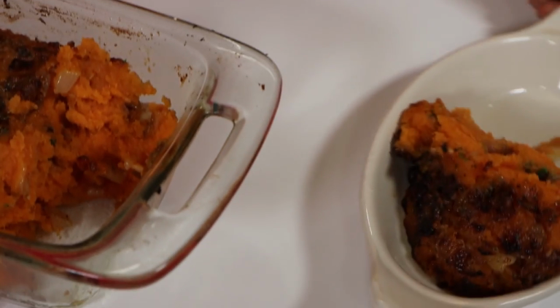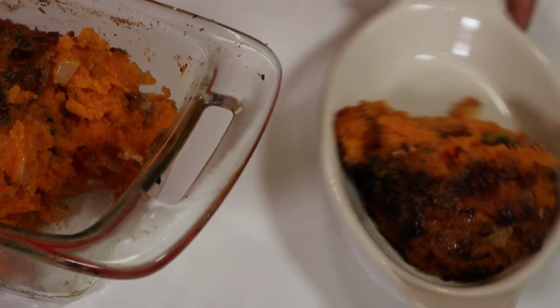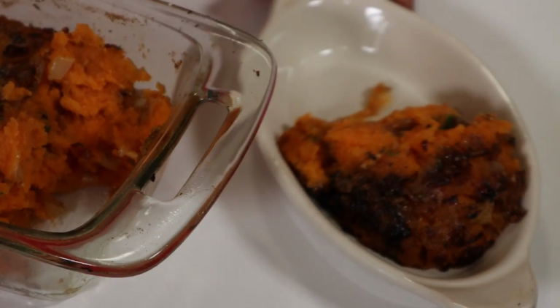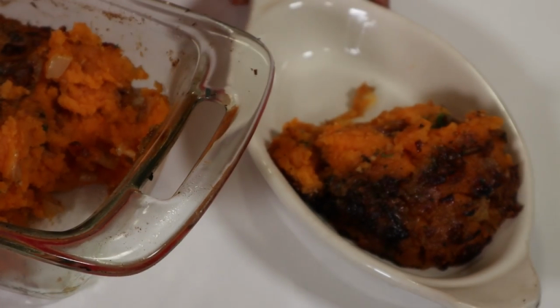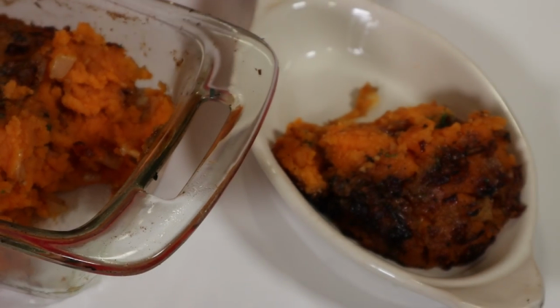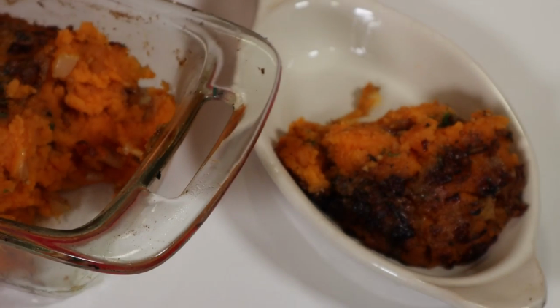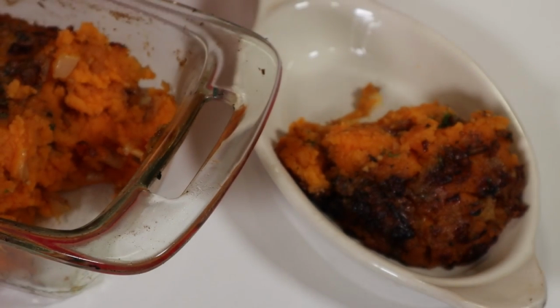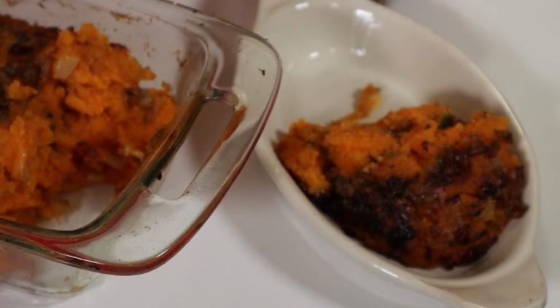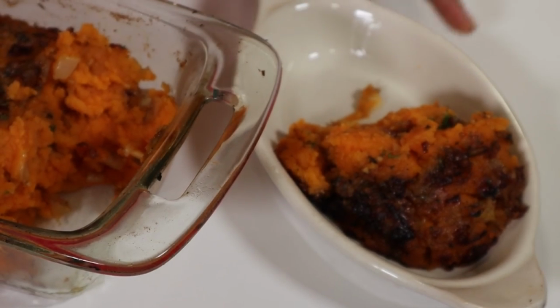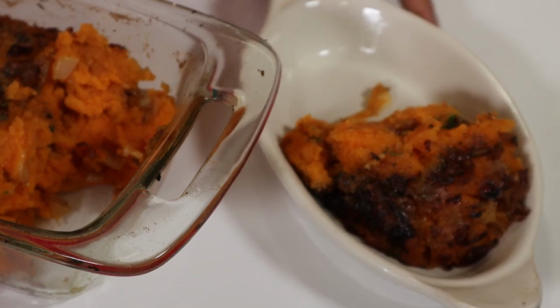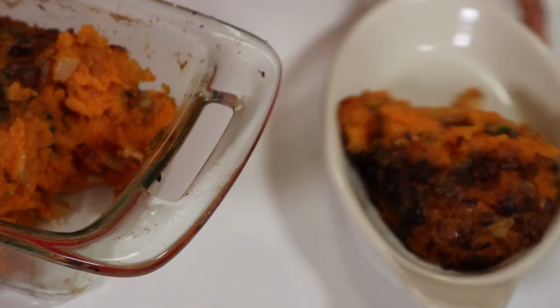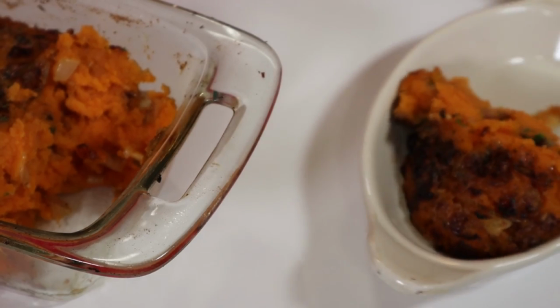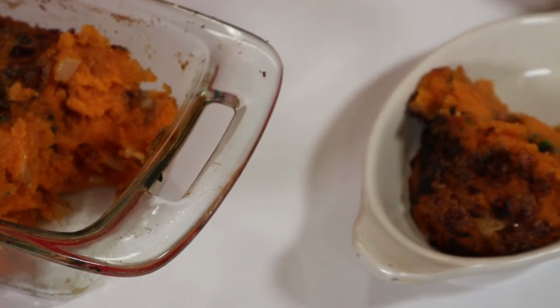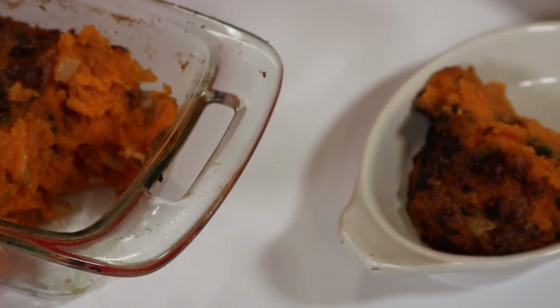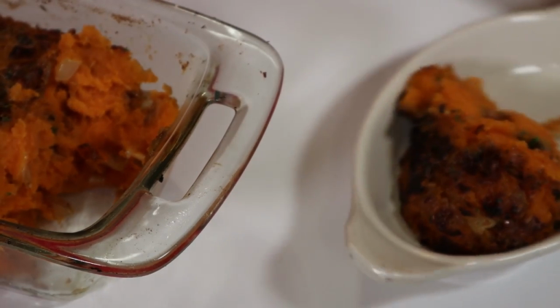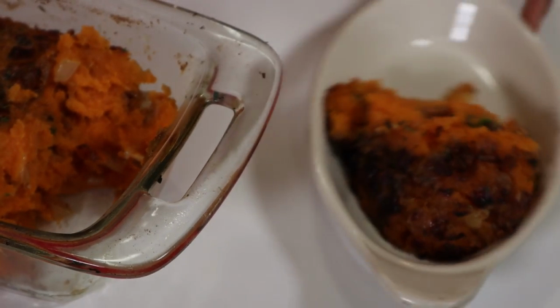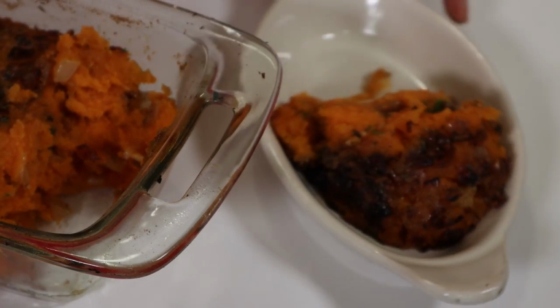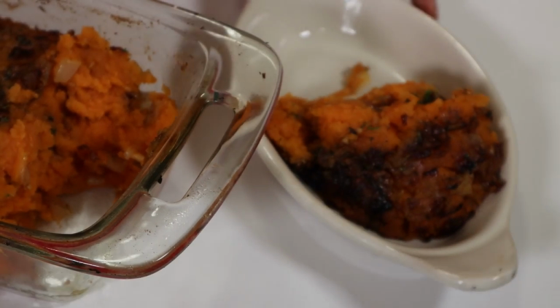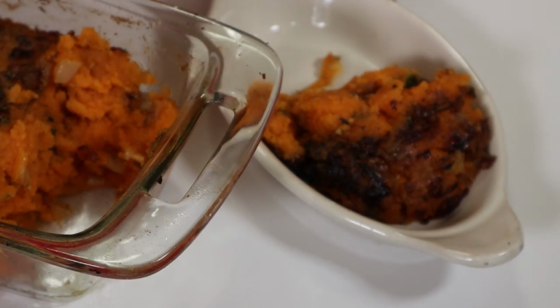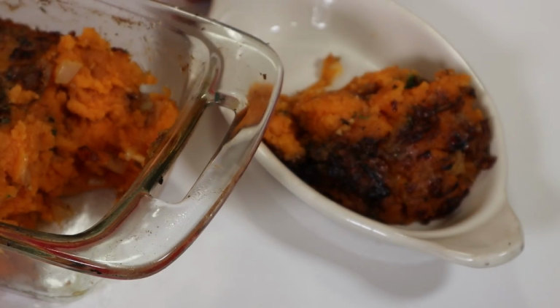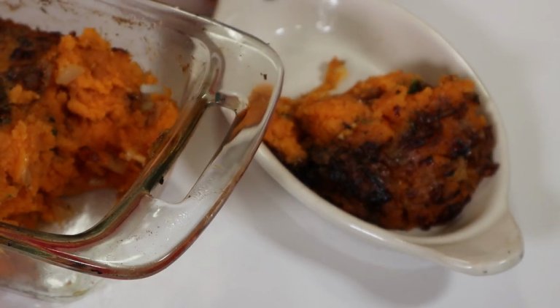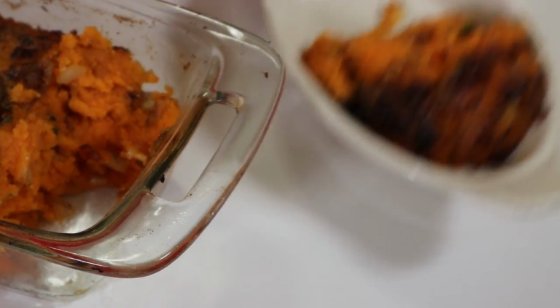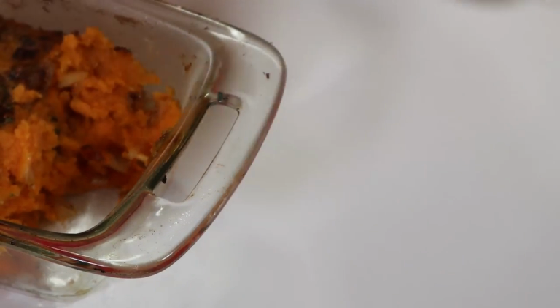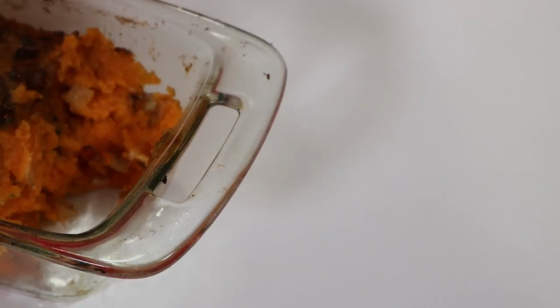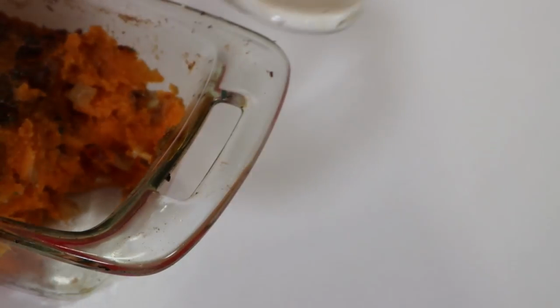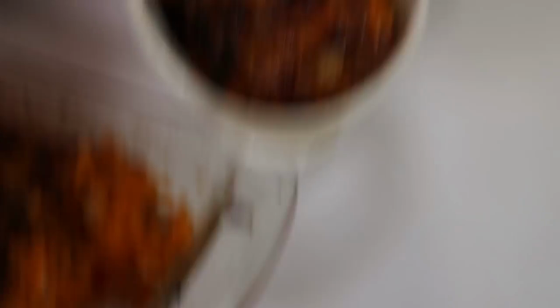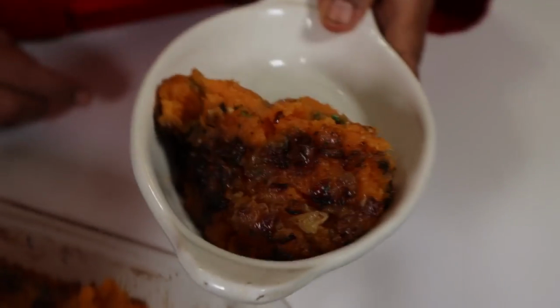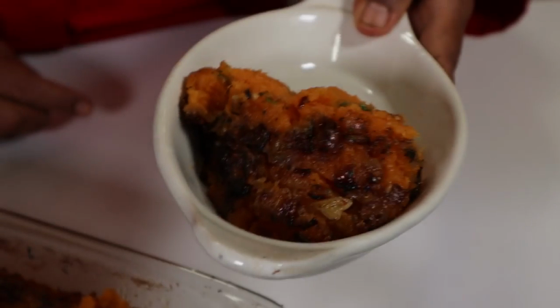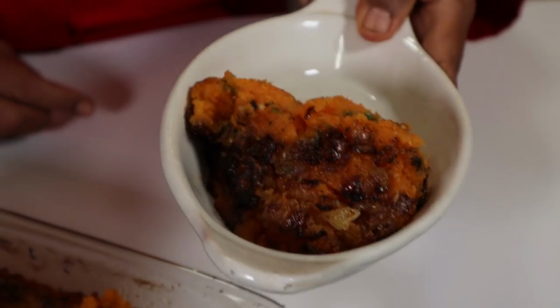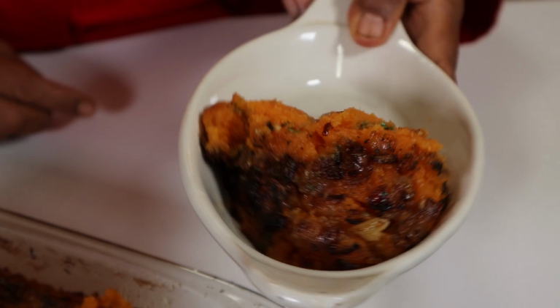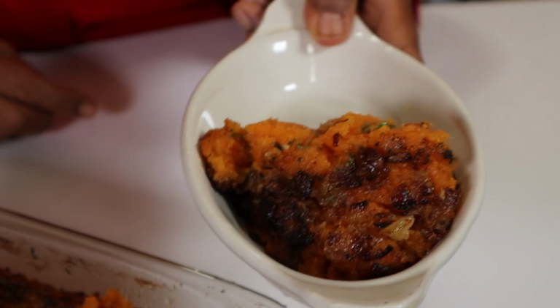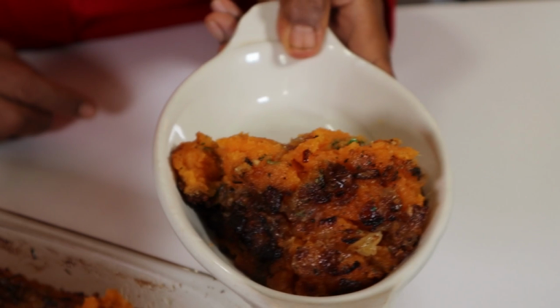Serve it with shallots, fresh olive oil, and butter on the side.